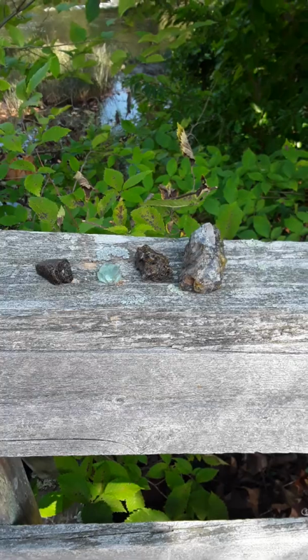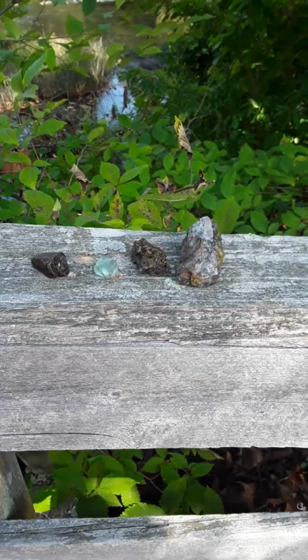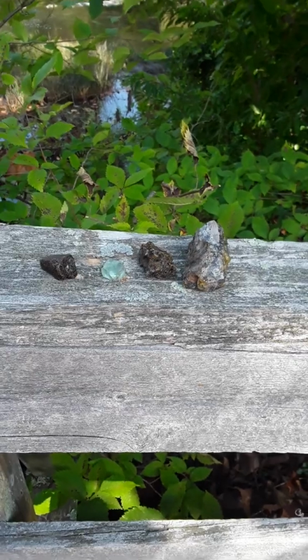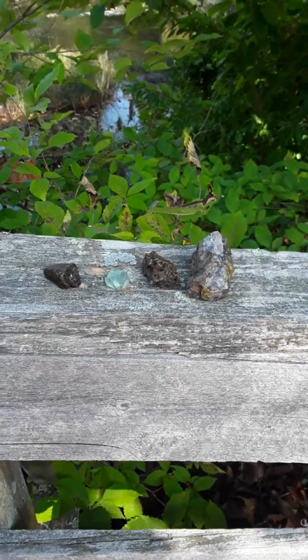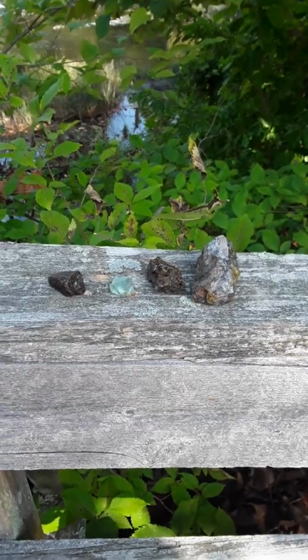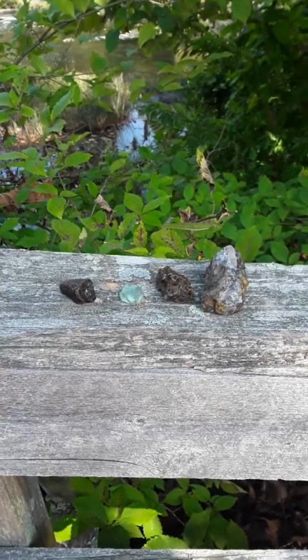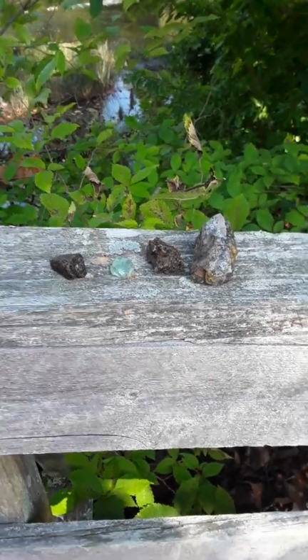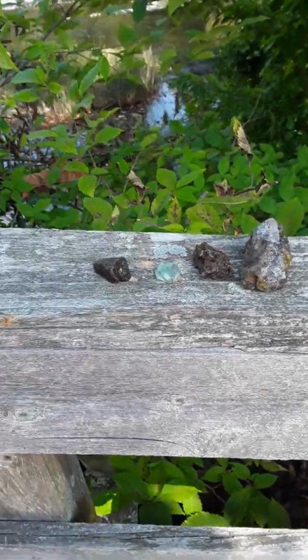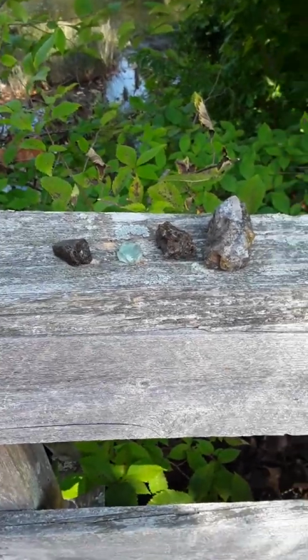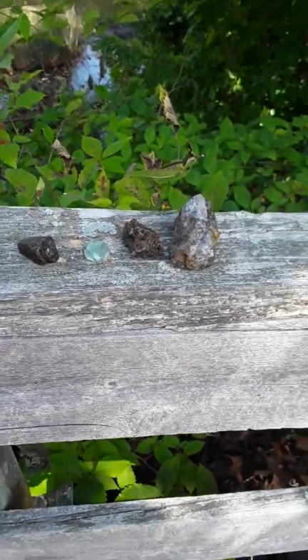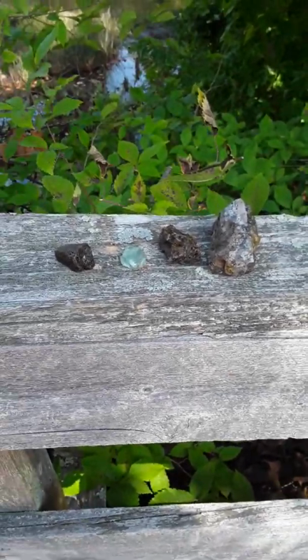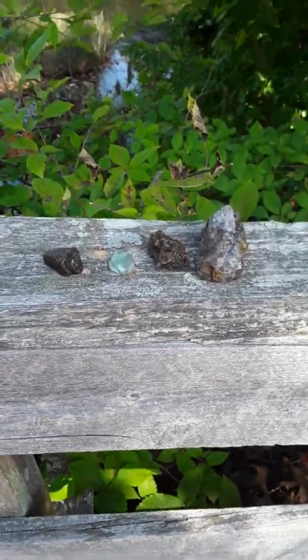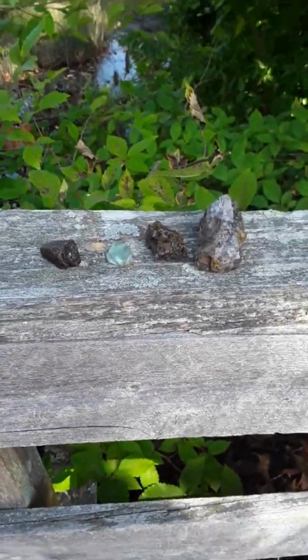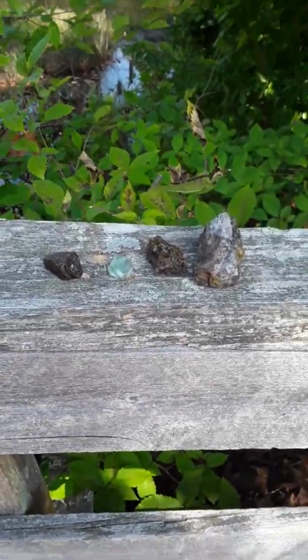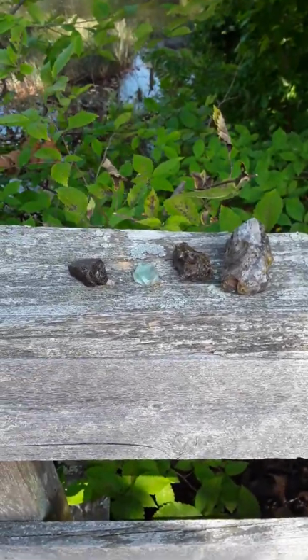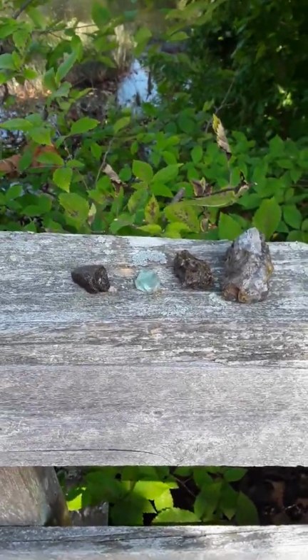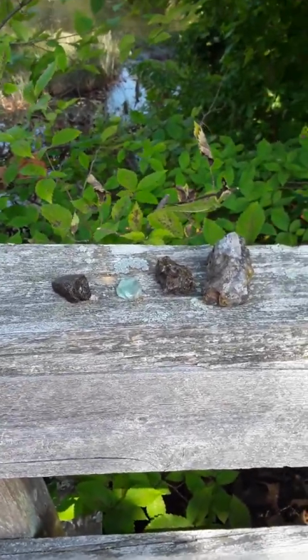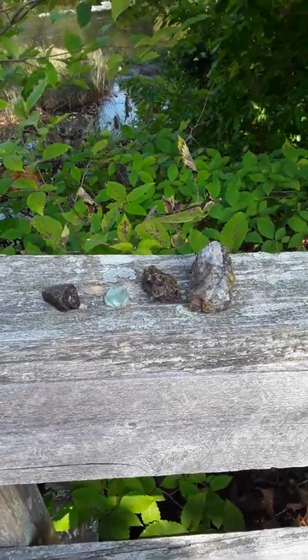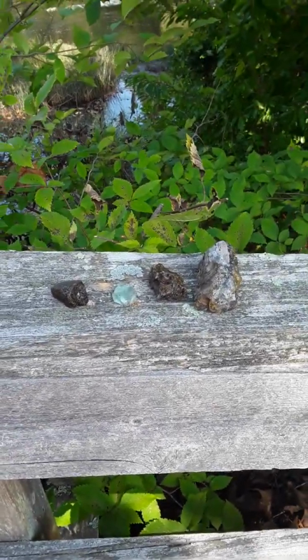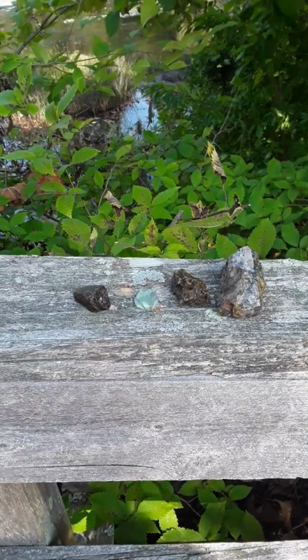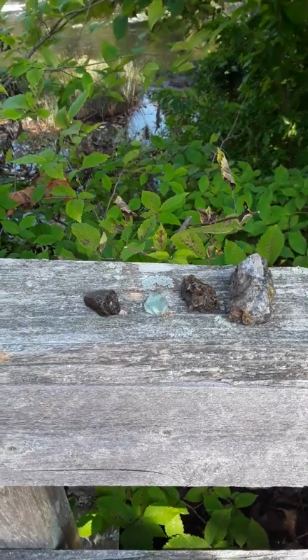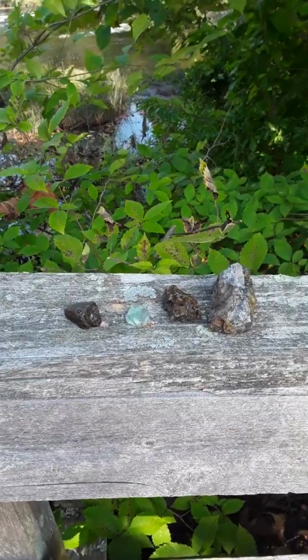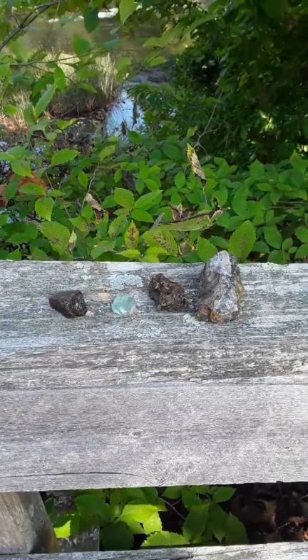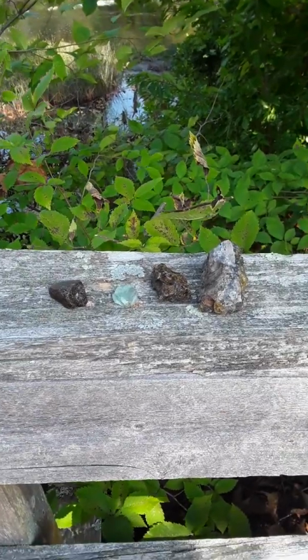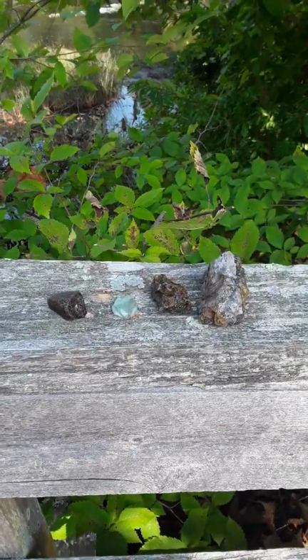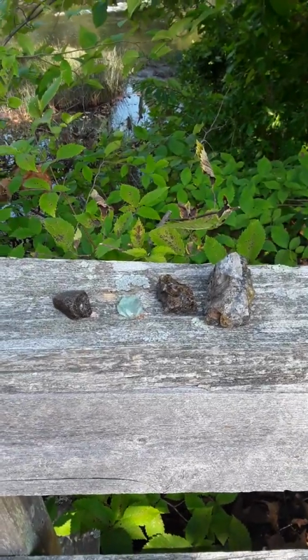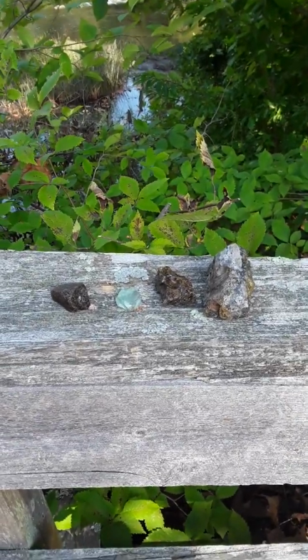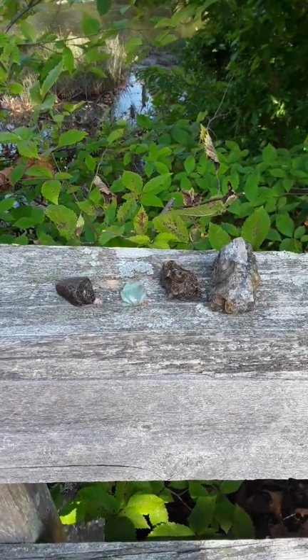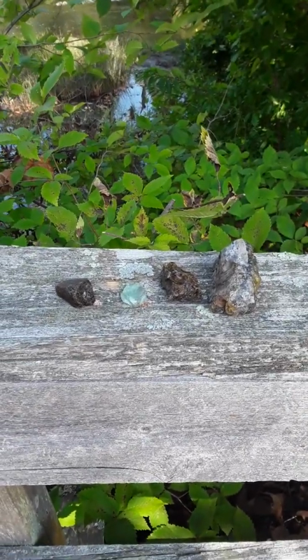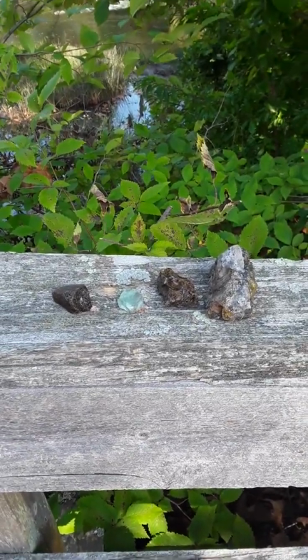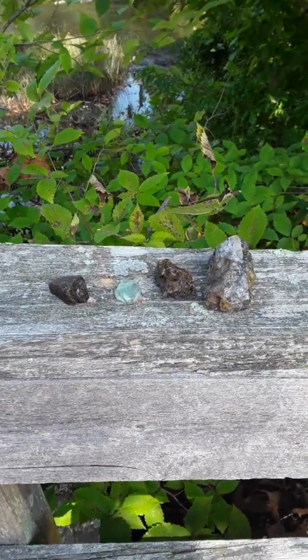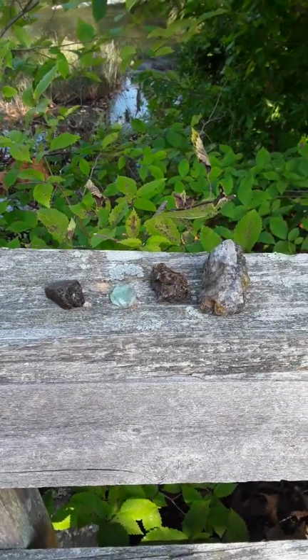Hi everyone, it's Lena again. Lena and Rick are here visiting Batsto, New Jersey. This is the second video we're making.